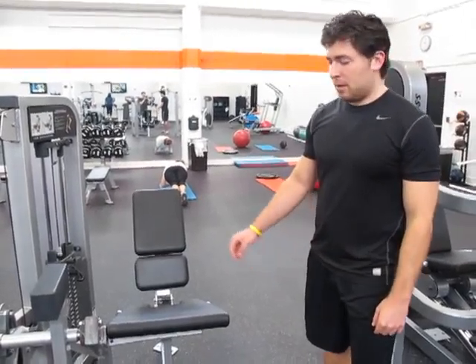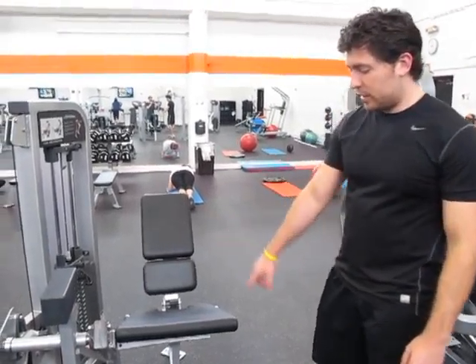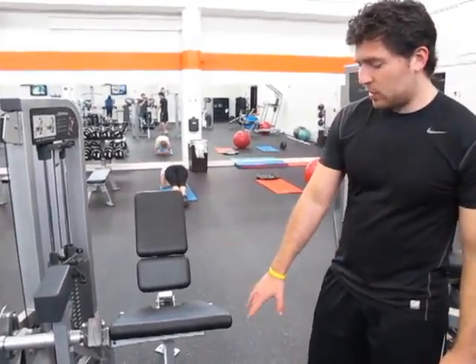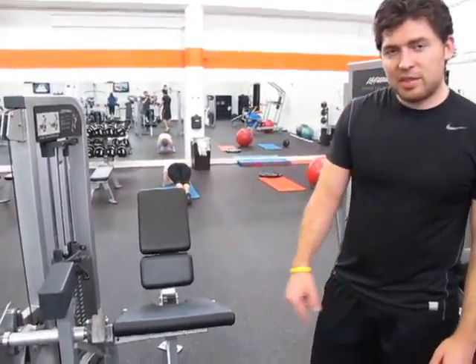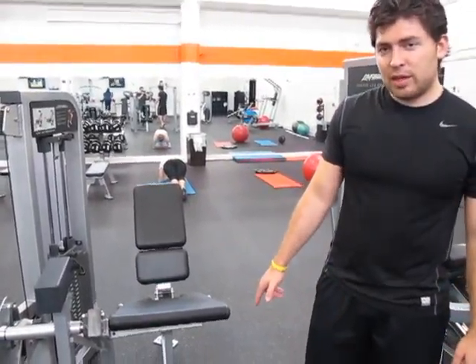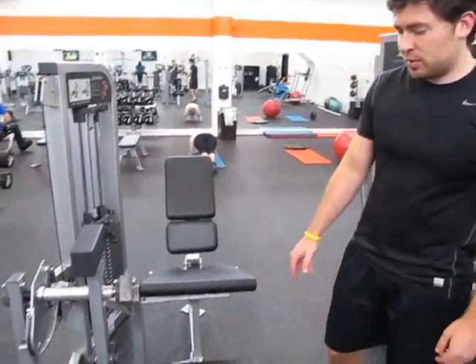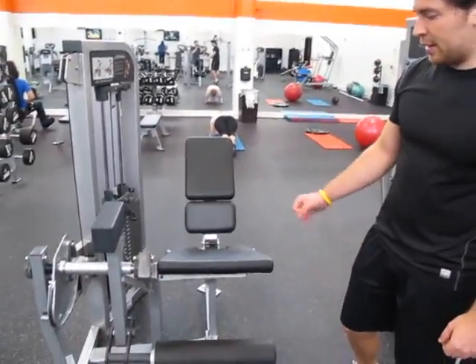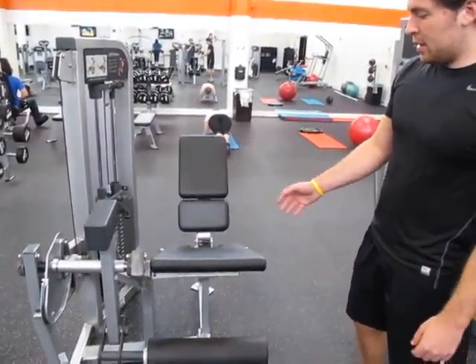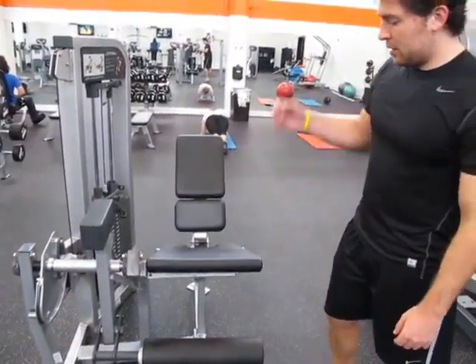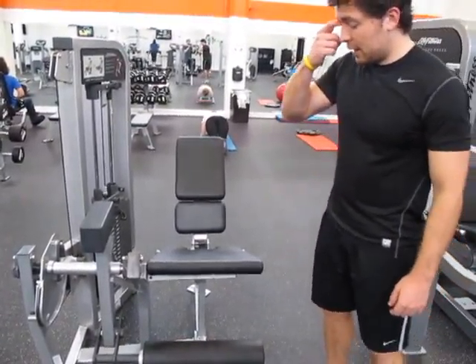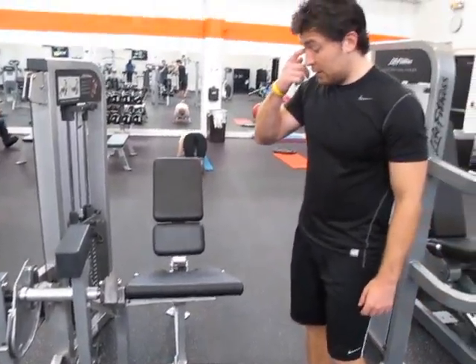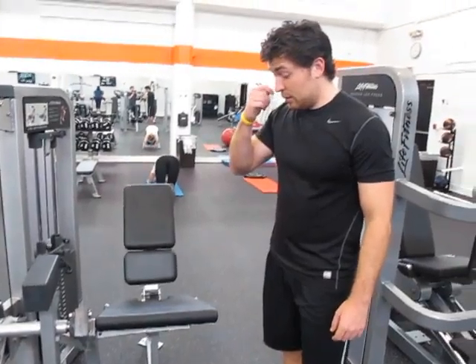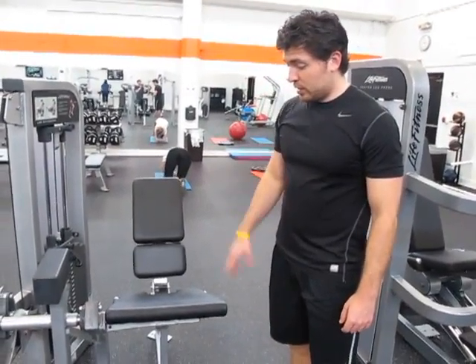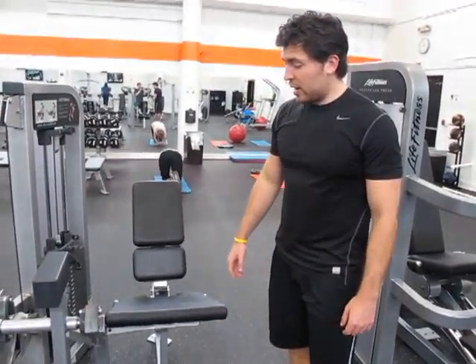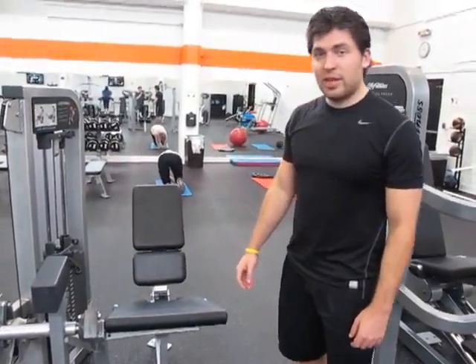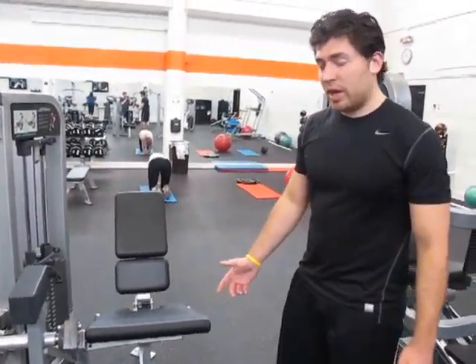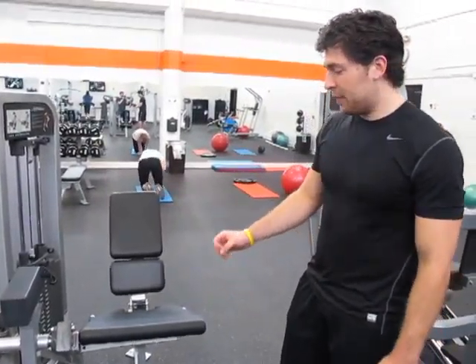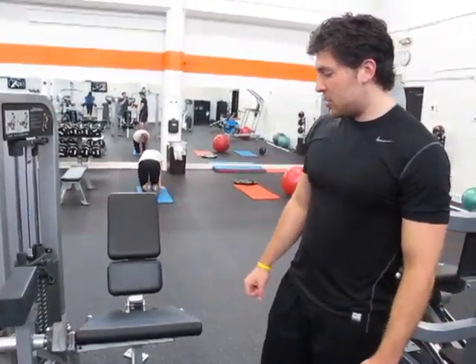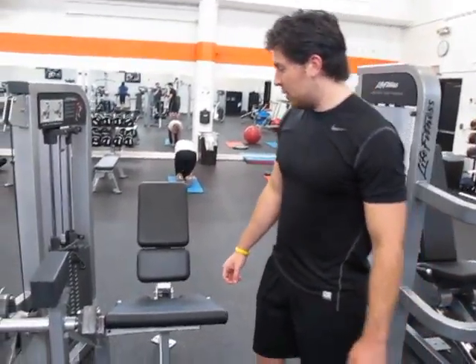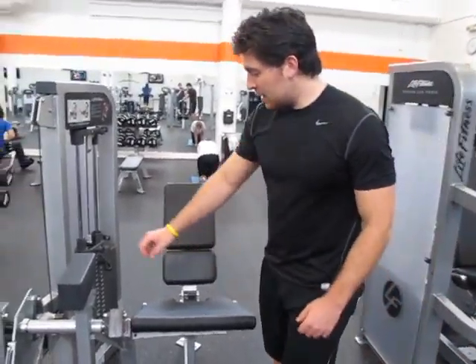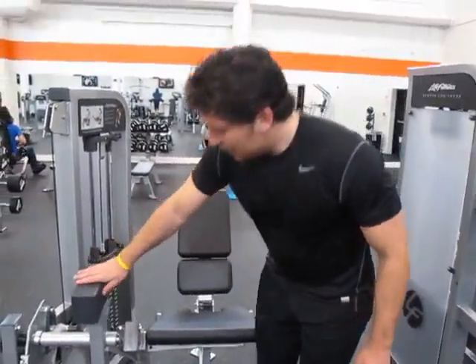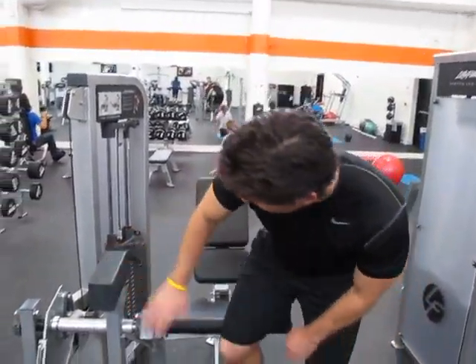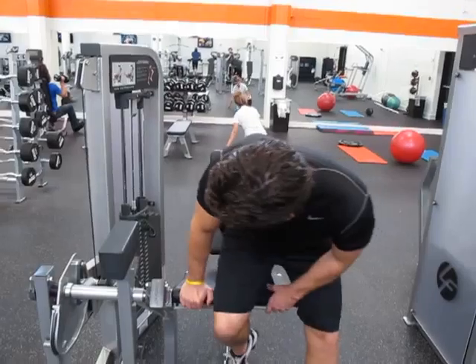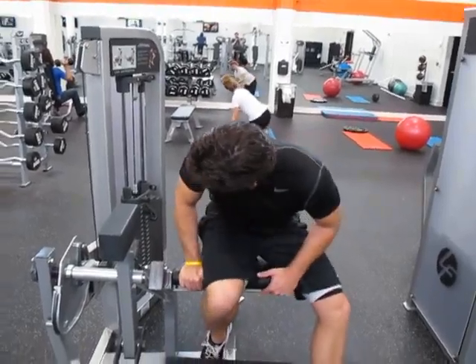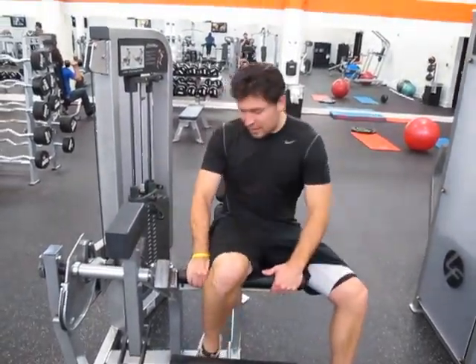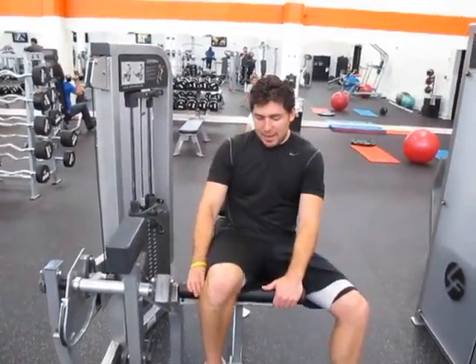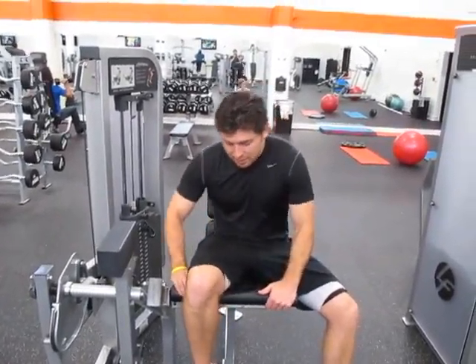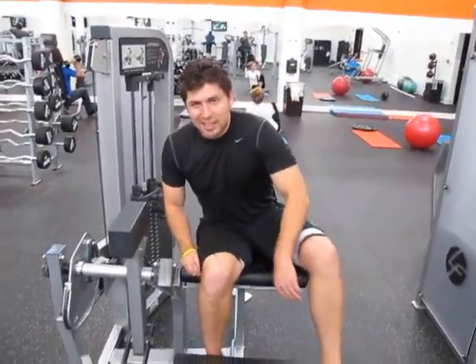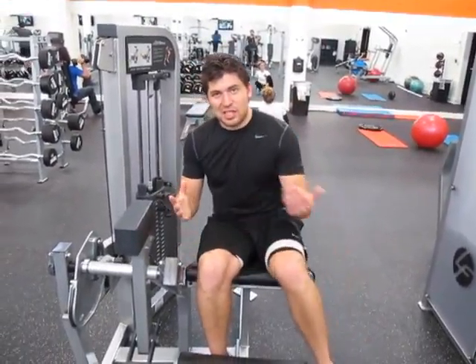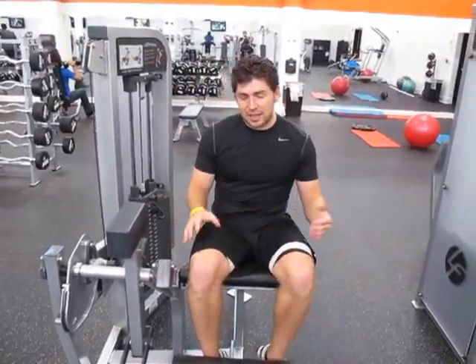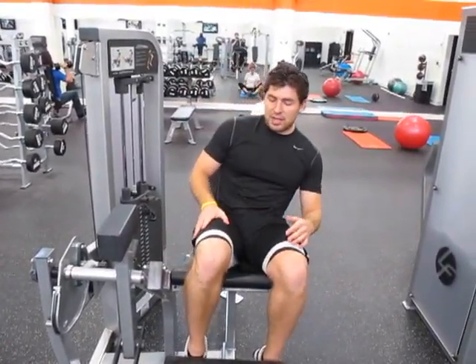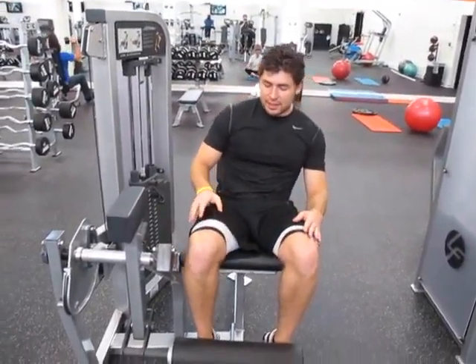Alright, so we've got your basic quad machine. You want to do this one. If you really do this, you can really do it wrong. The best way to do it is probably around 7 pounds. I like to do each leg so you can isolate it.